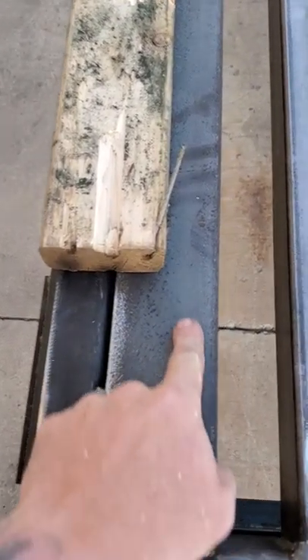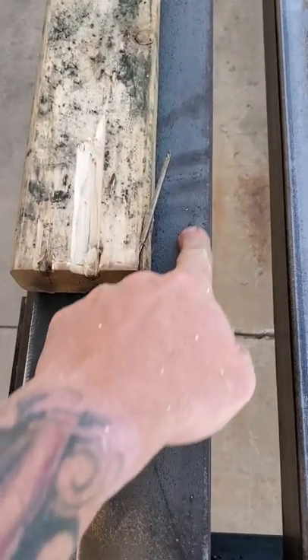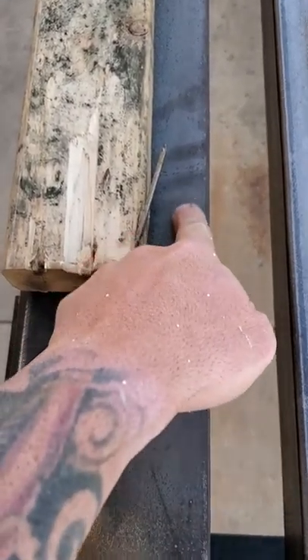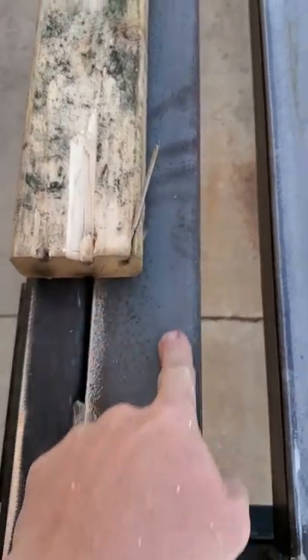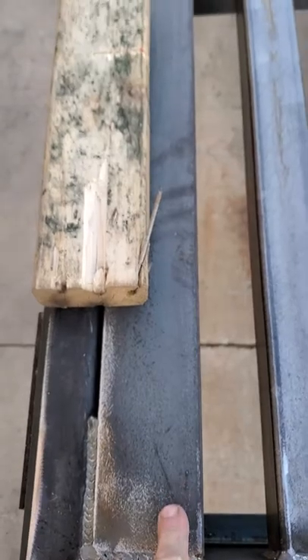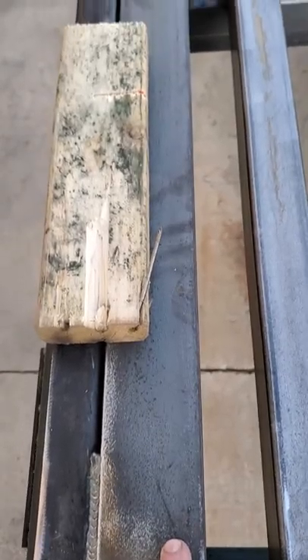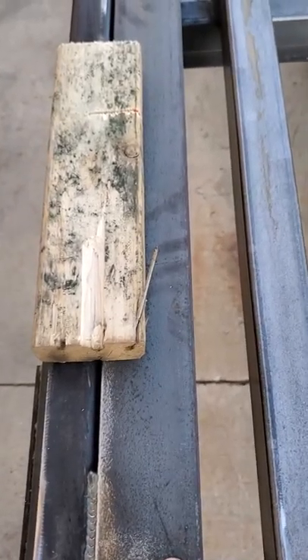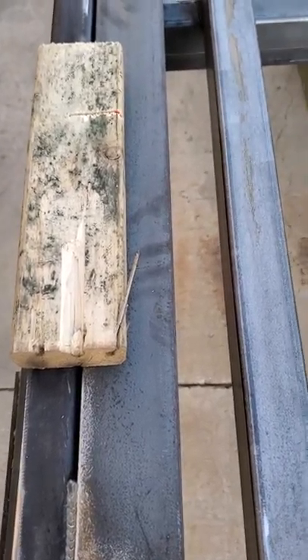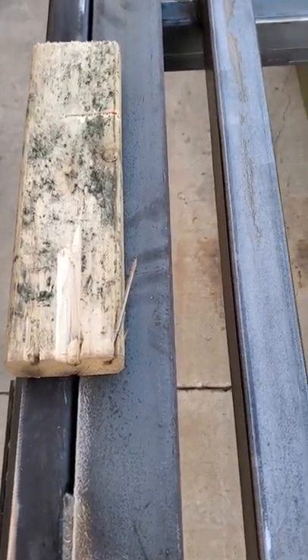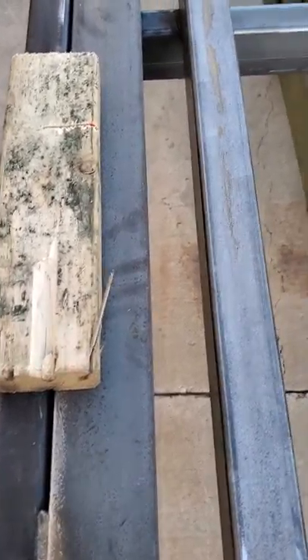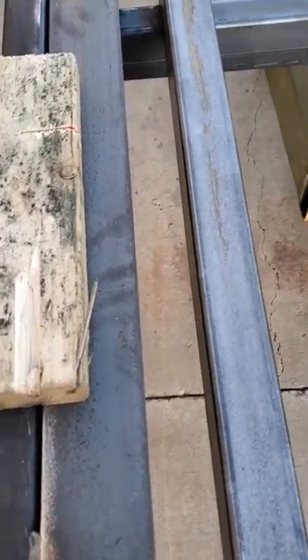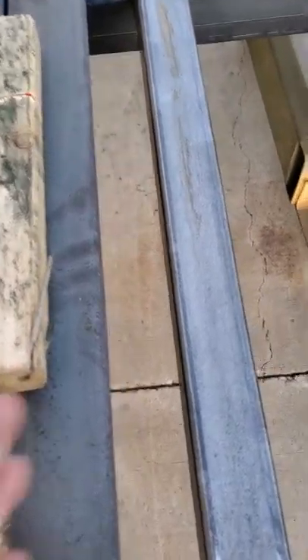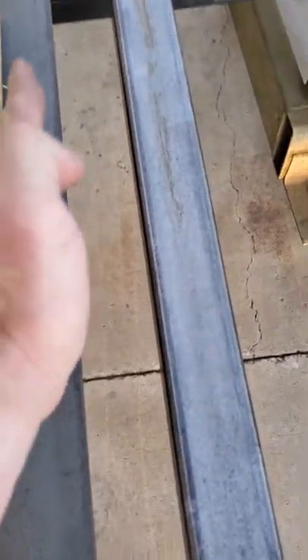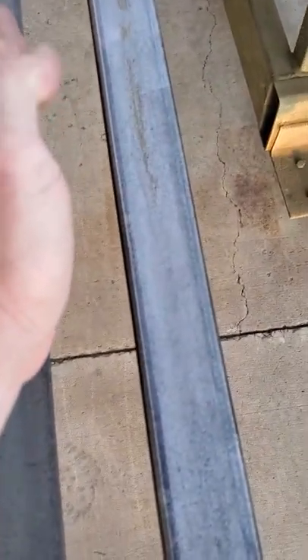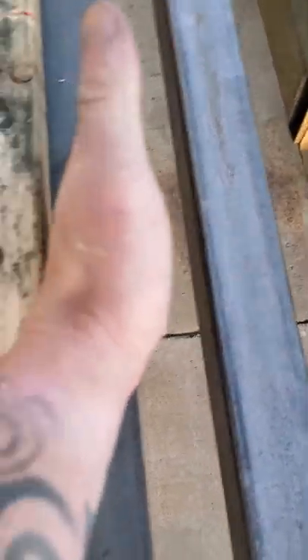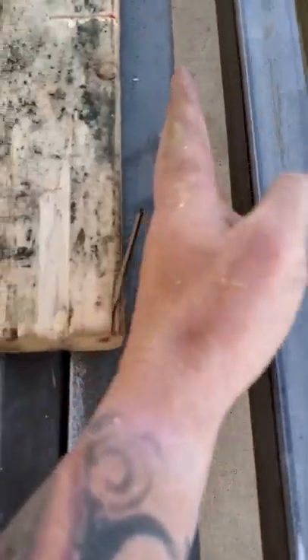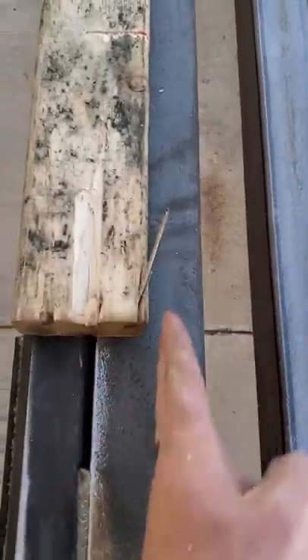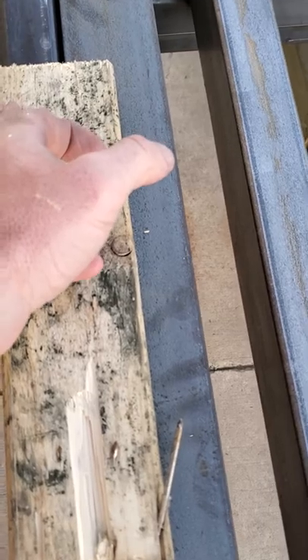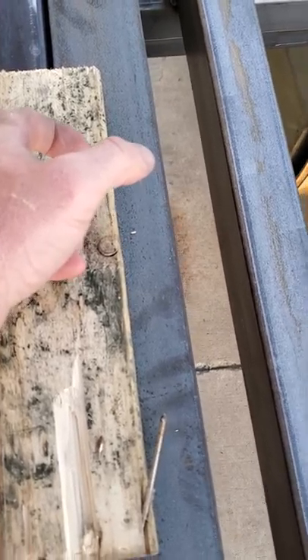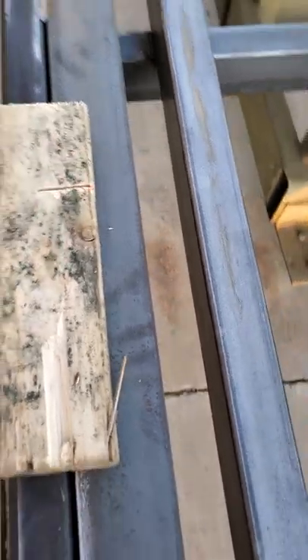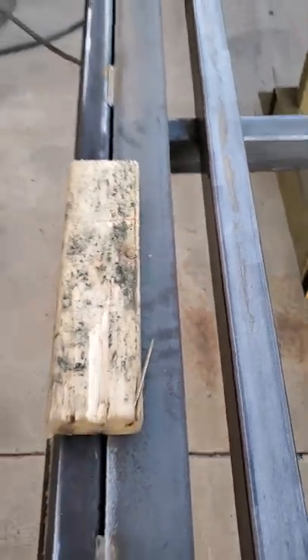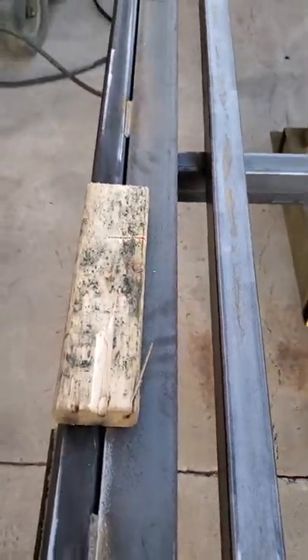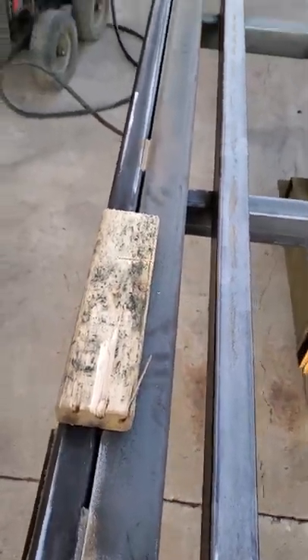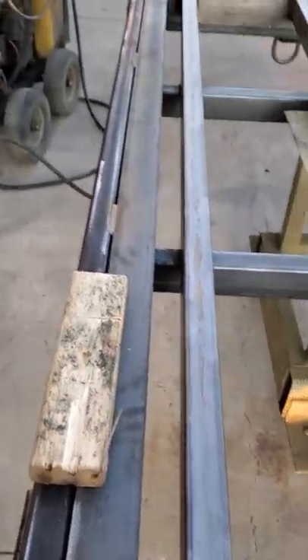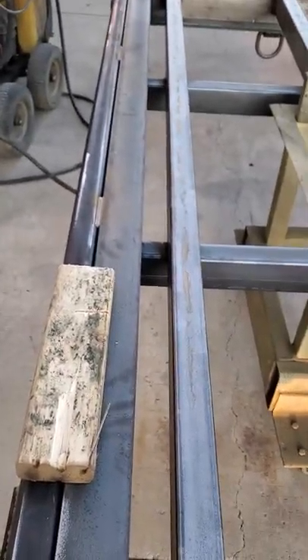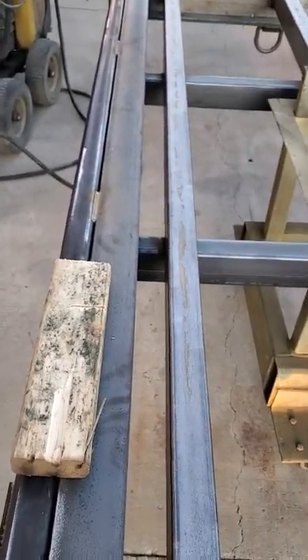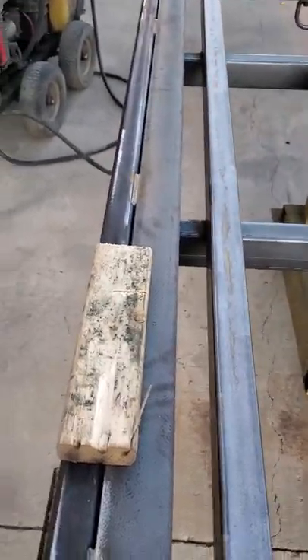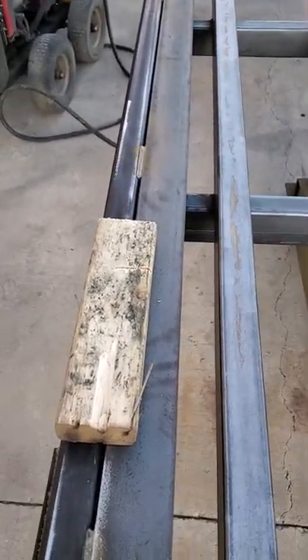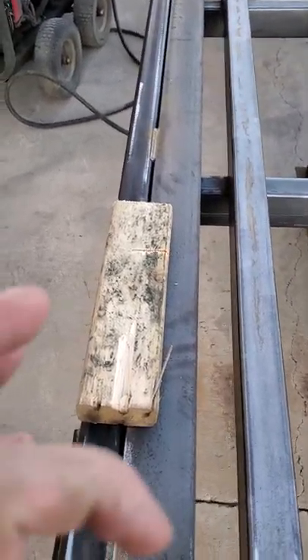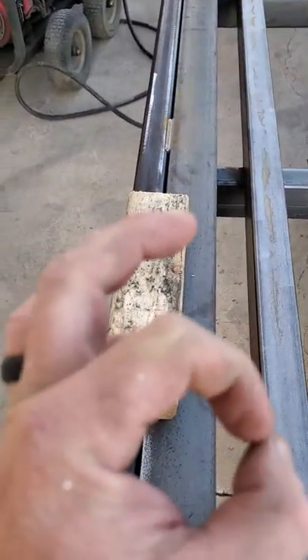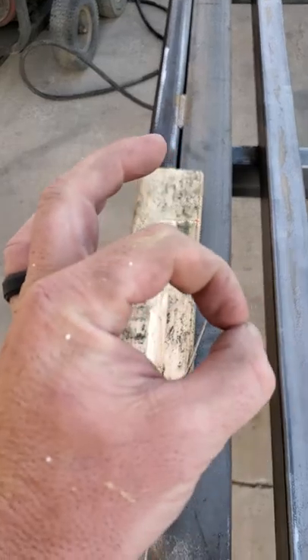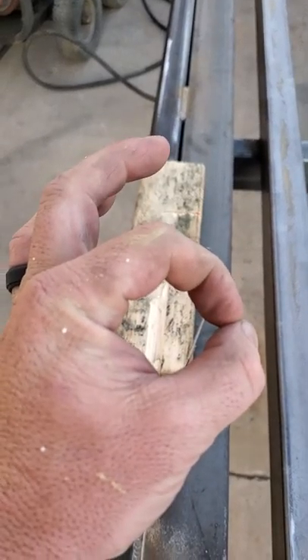This piece right here is designed to help support your subfloor. Your baseboards and everything go on this side here on the inside of the wall cavity. This is the wall cavity itself, sitting here across these two pieces of steel.